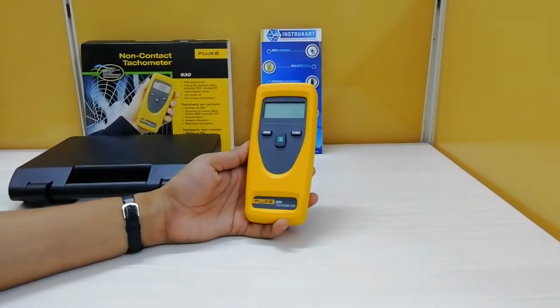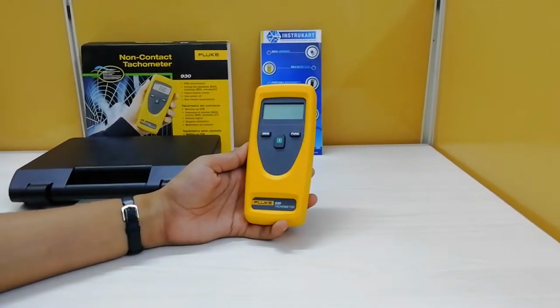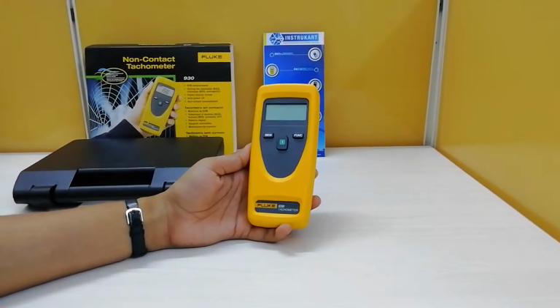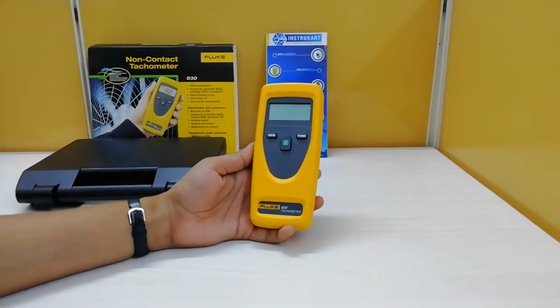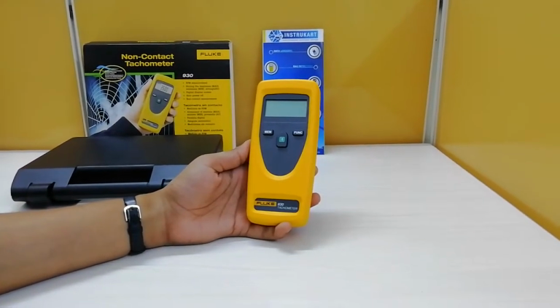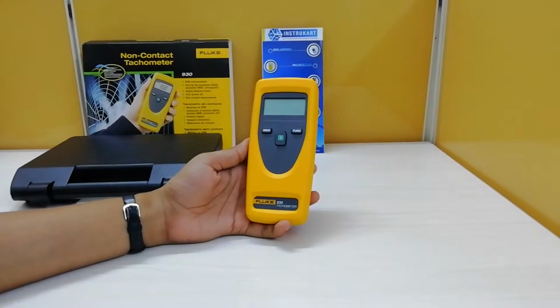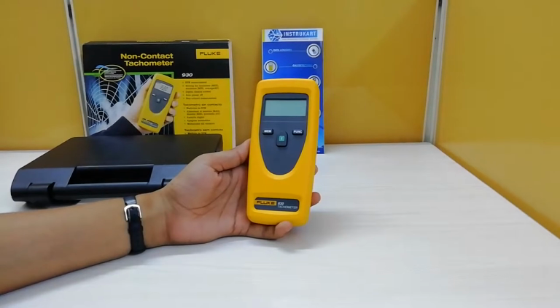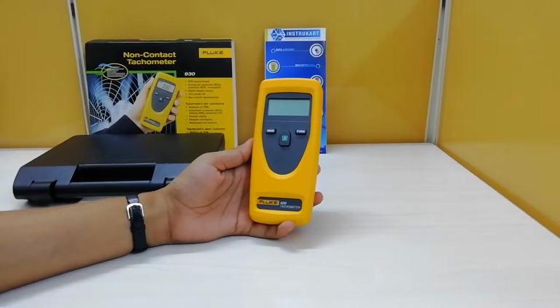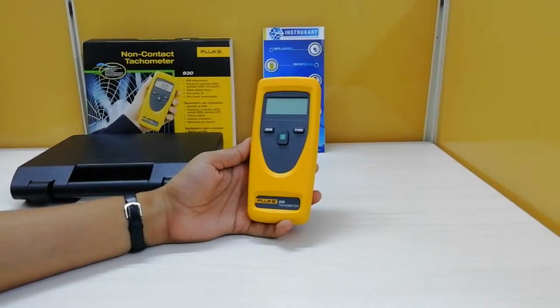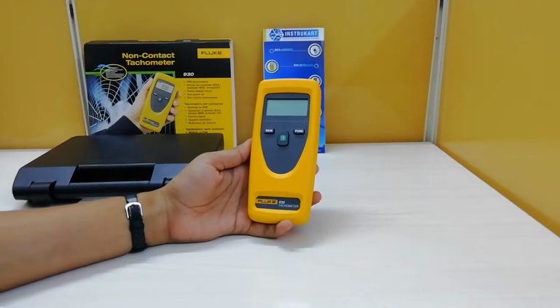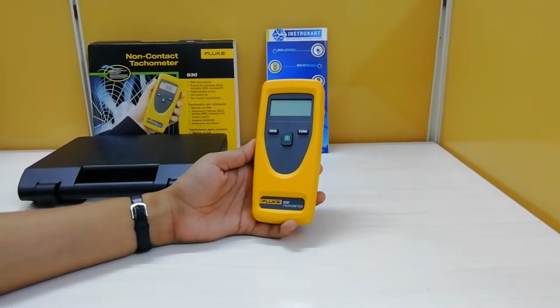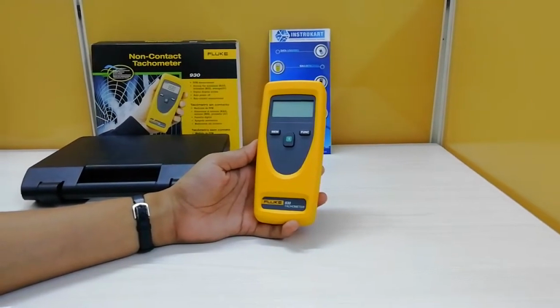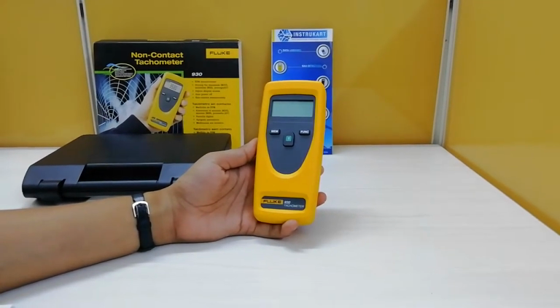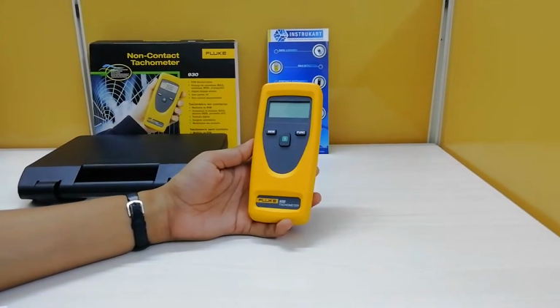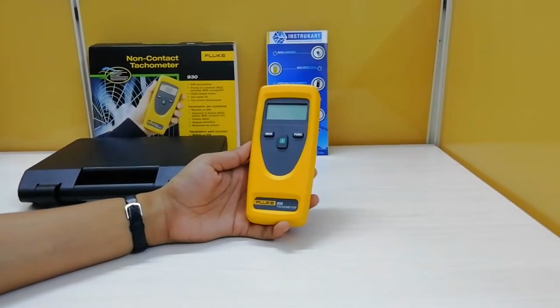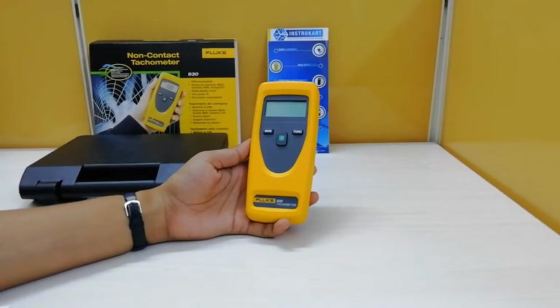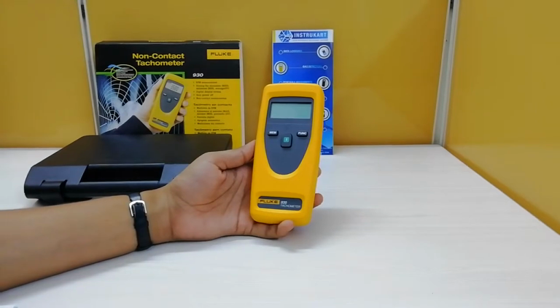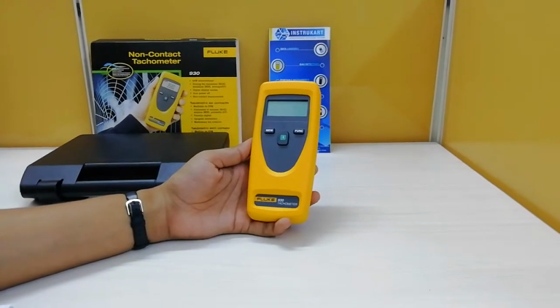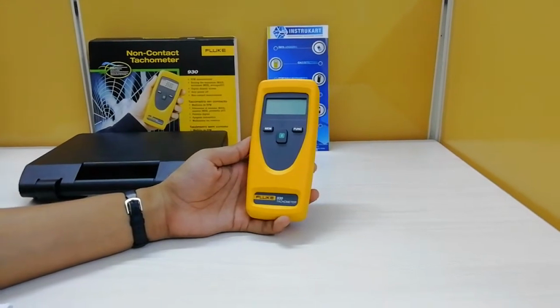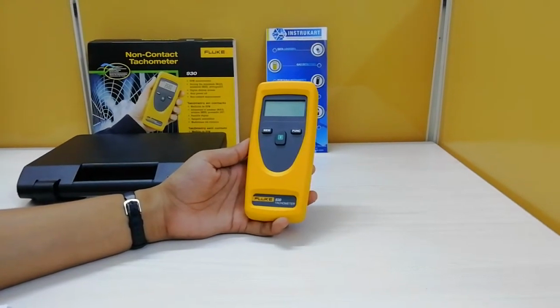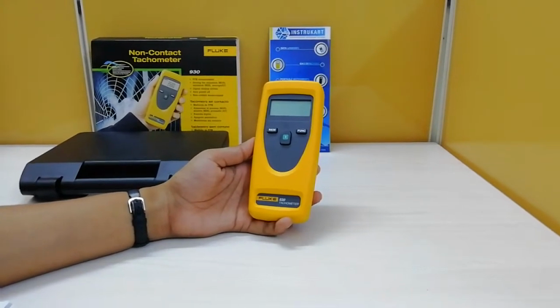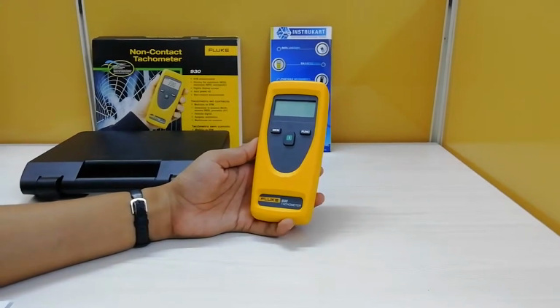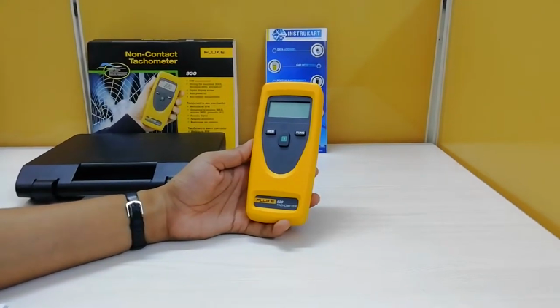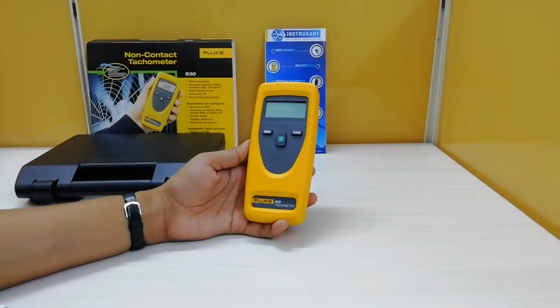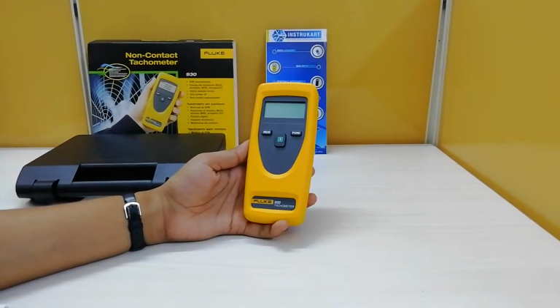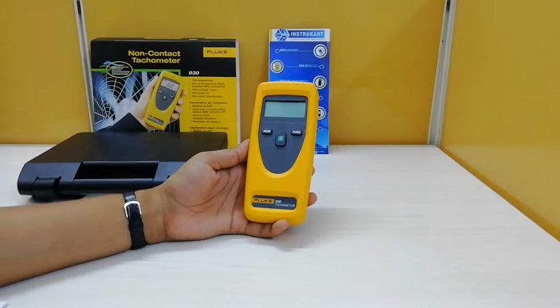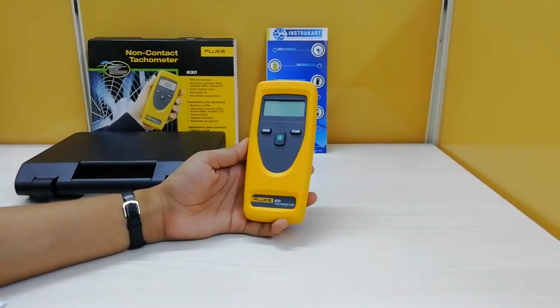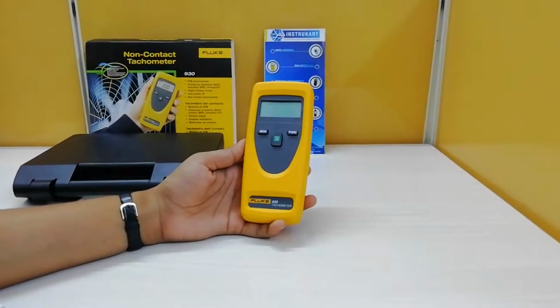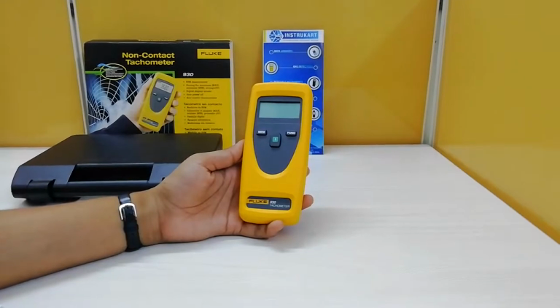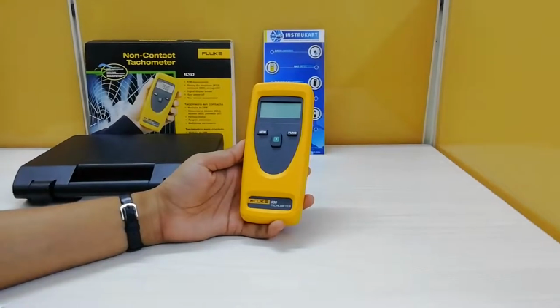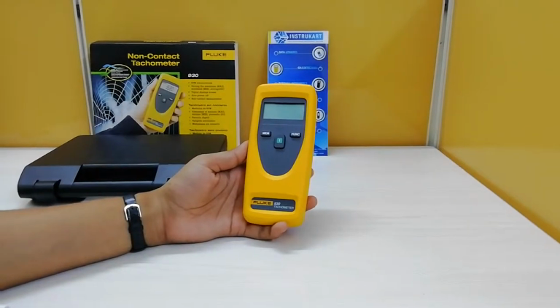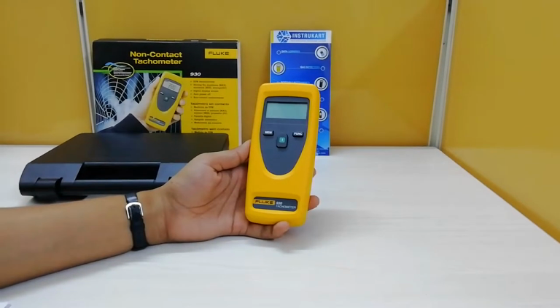Basically, a tachometer is an instrument which measures the working speed of an engine, typically in rotary revolutions per minute. This is mostly used in applications like heavy manufacturing environments to measure engine speed in automotive,